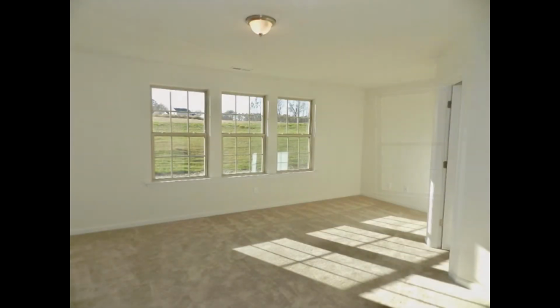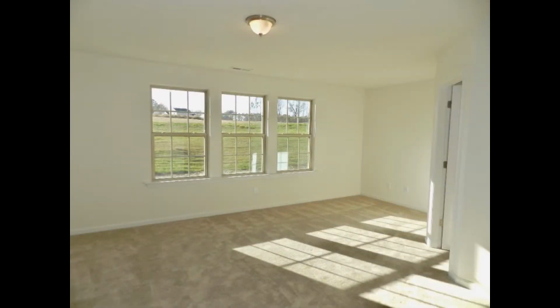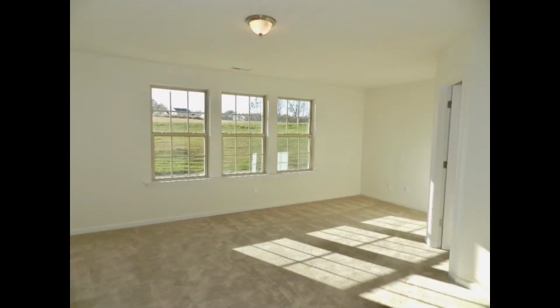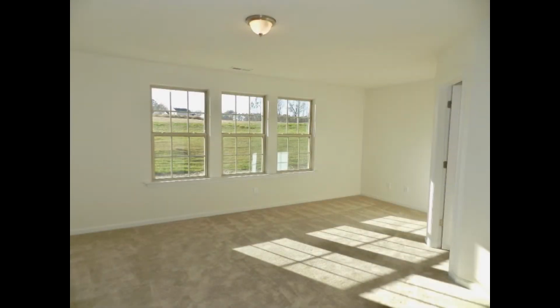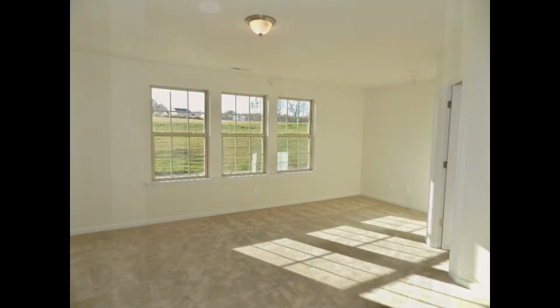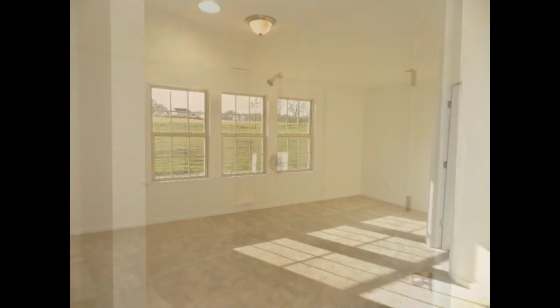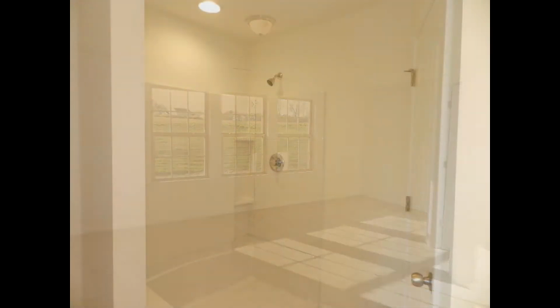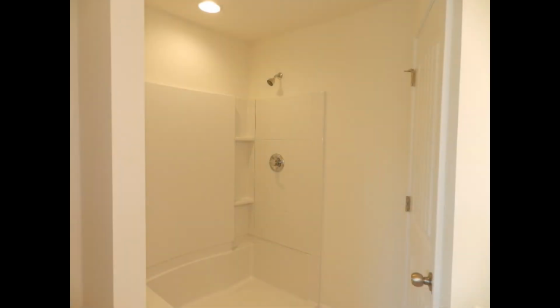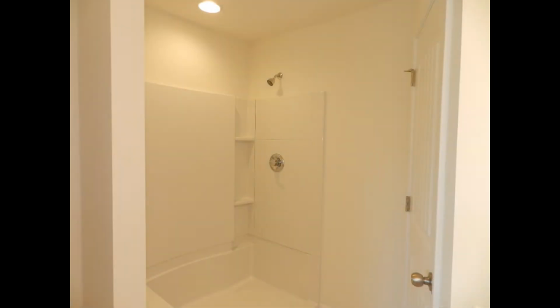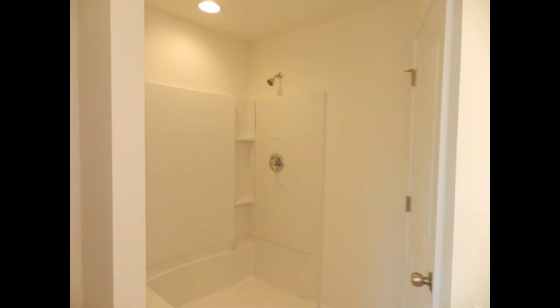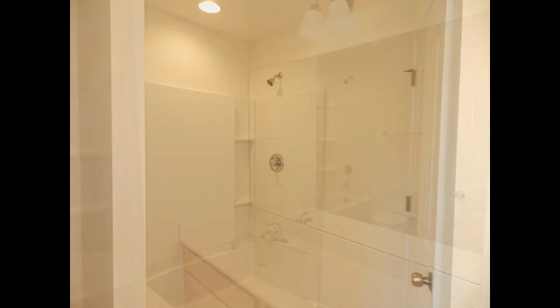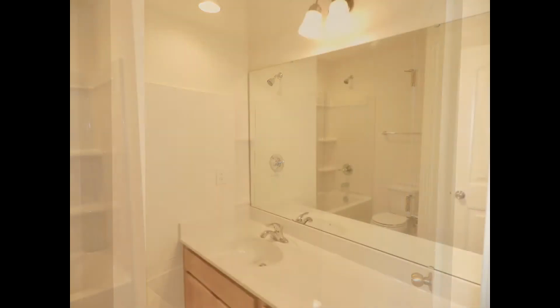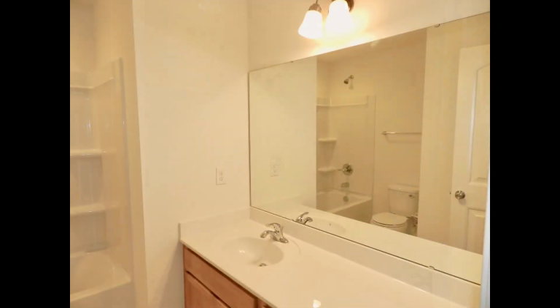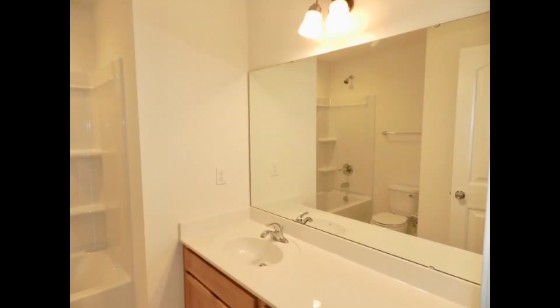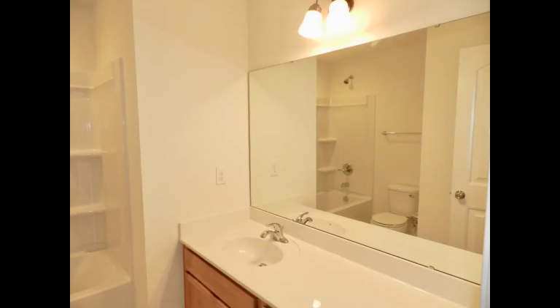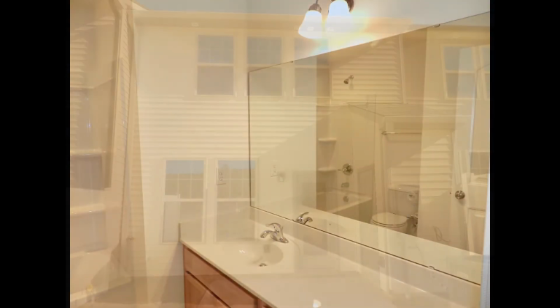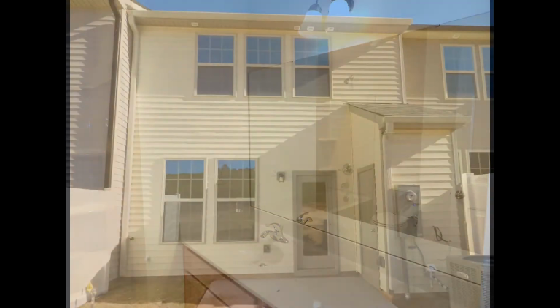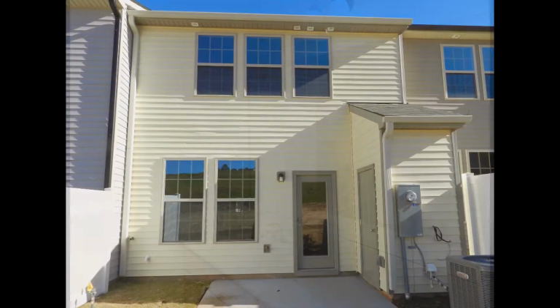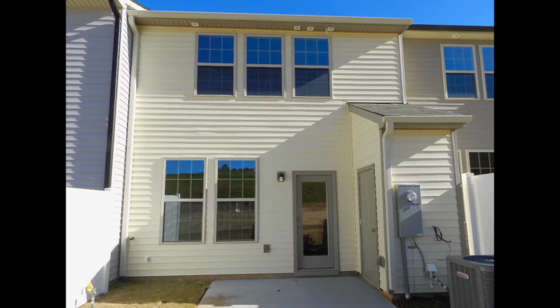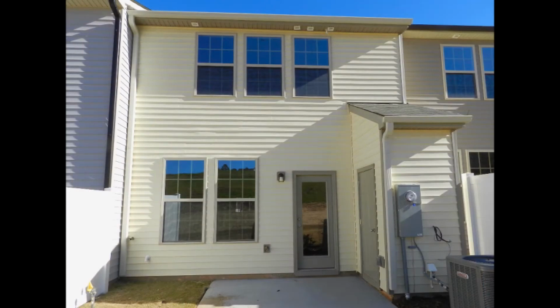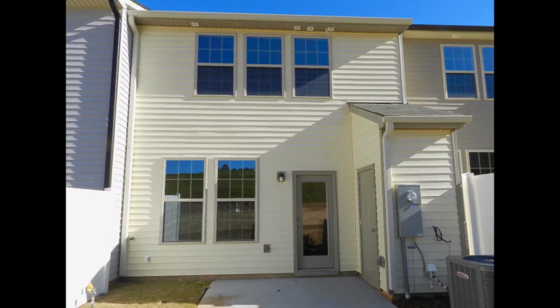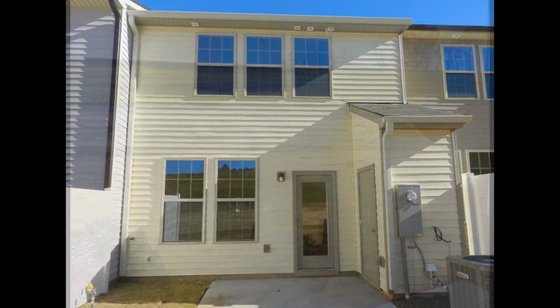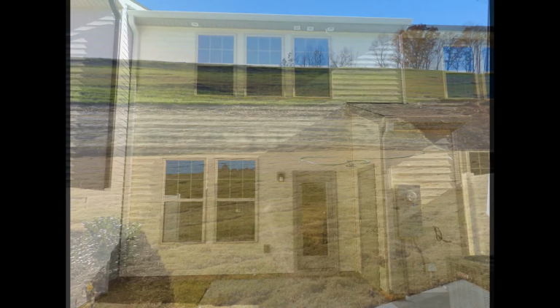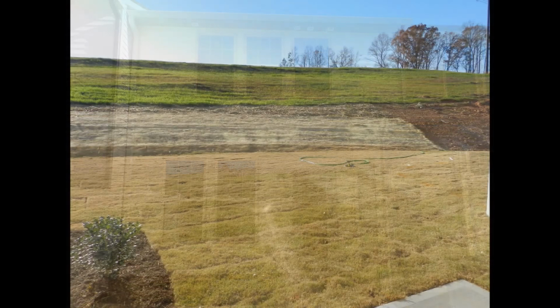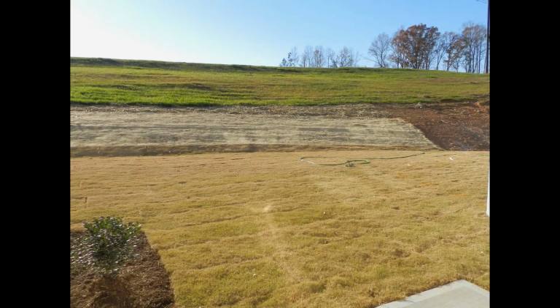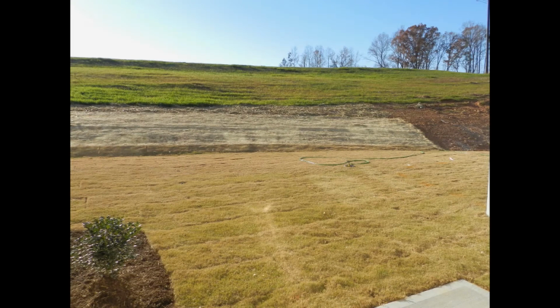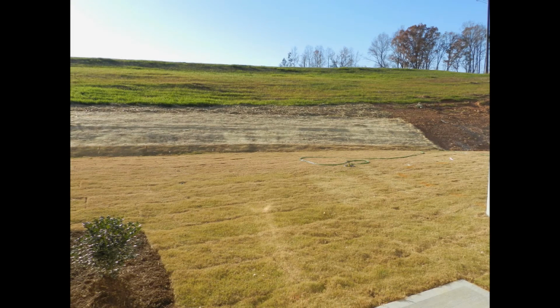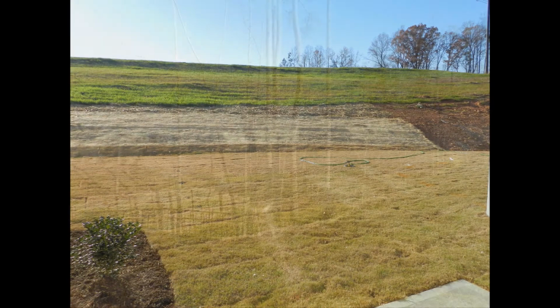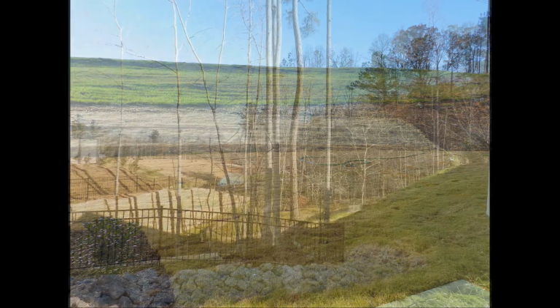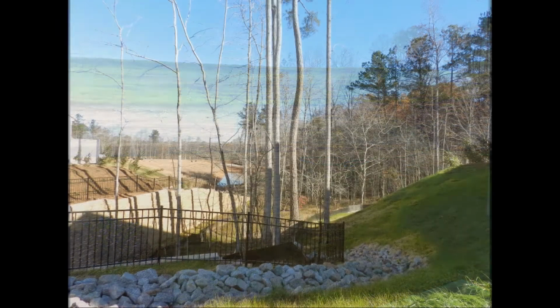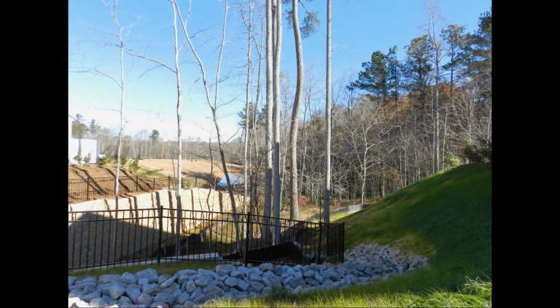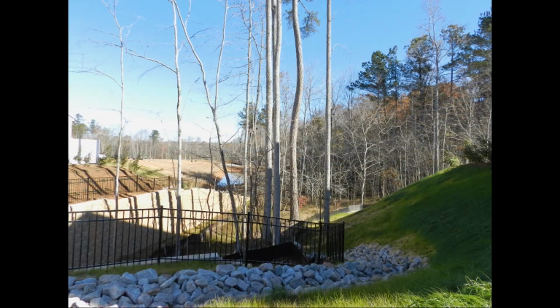It also features two additional bedrooms with a hall bath on the second floor and a double parking pad. Great front and rear views and close to shopping. This home is truly a must-see.